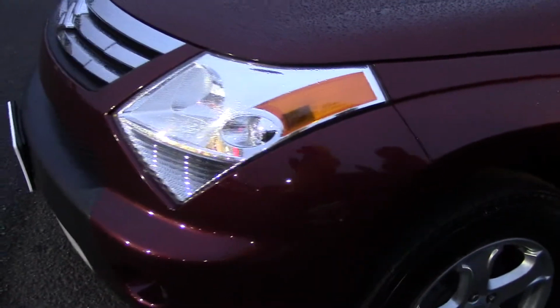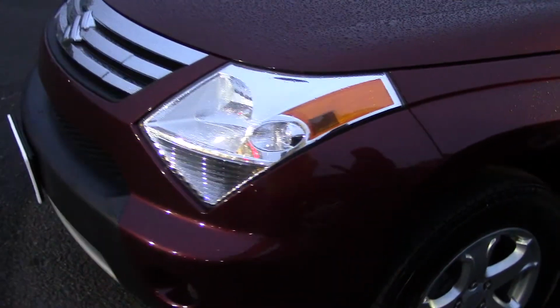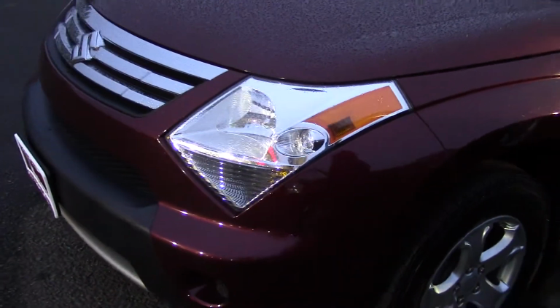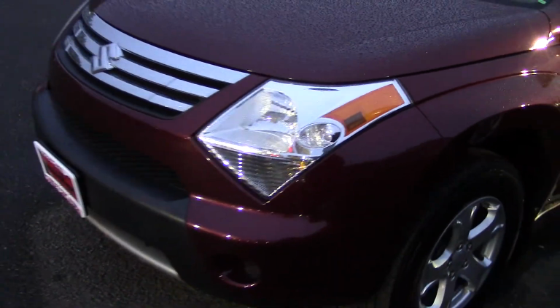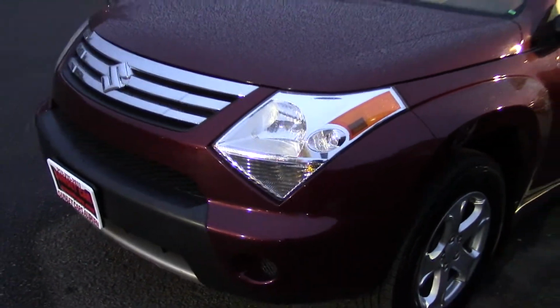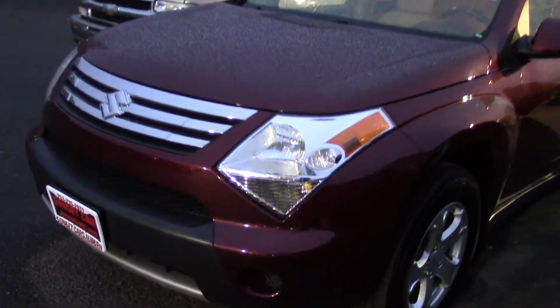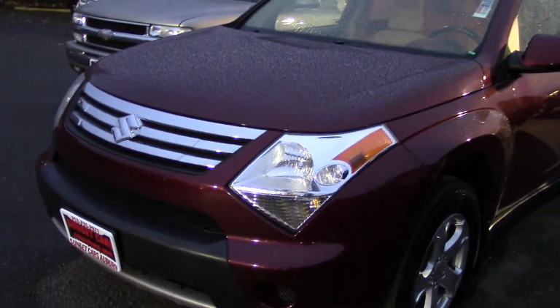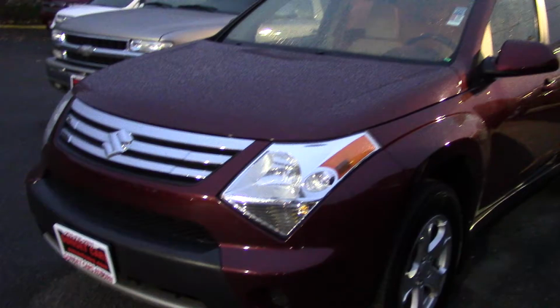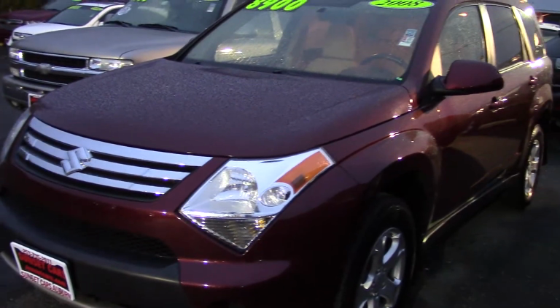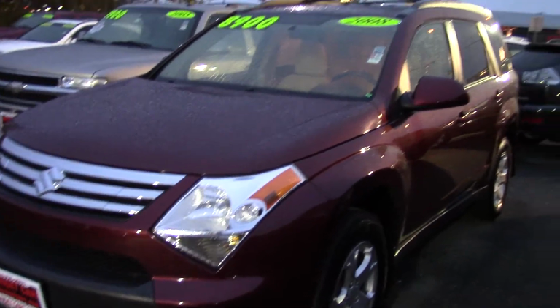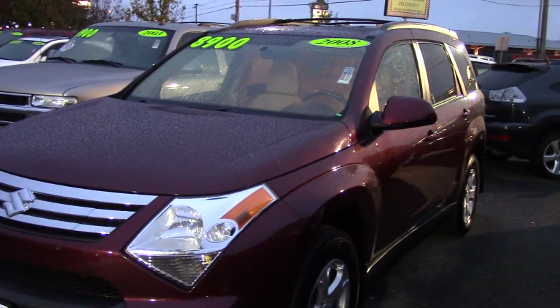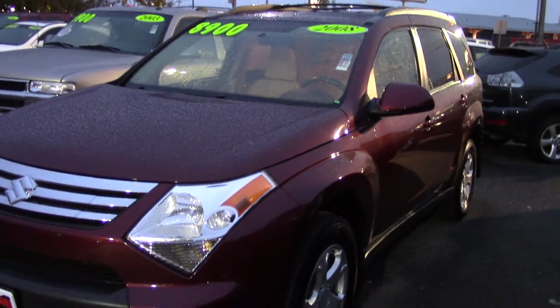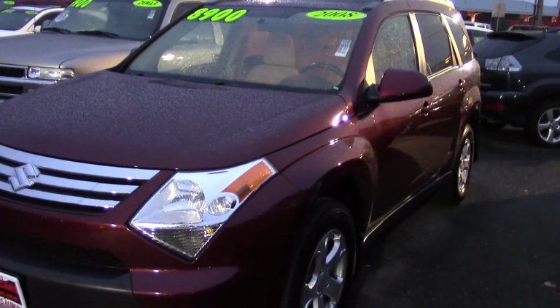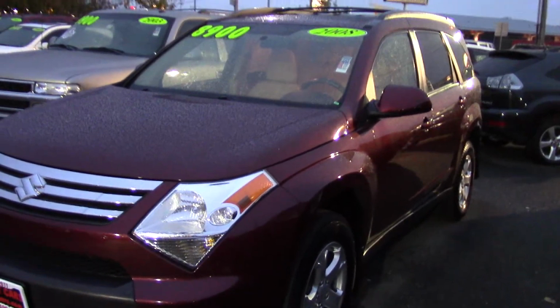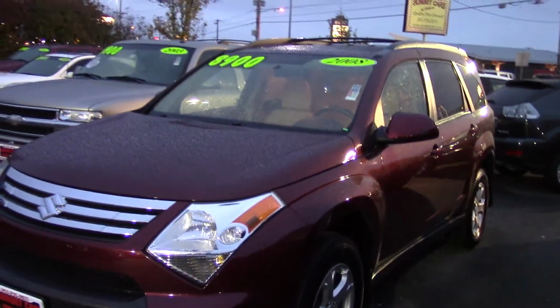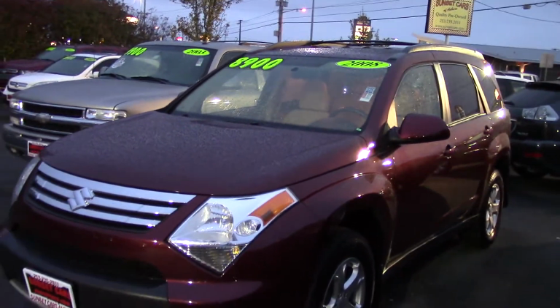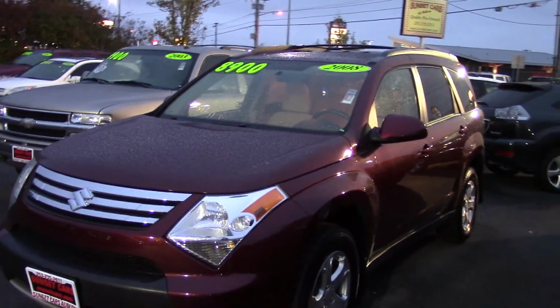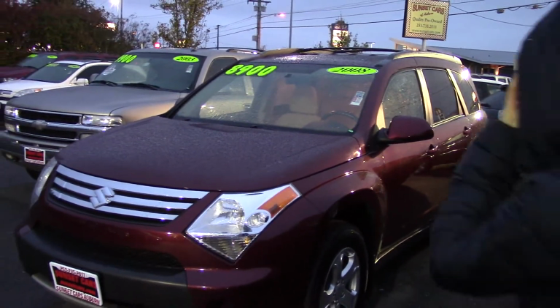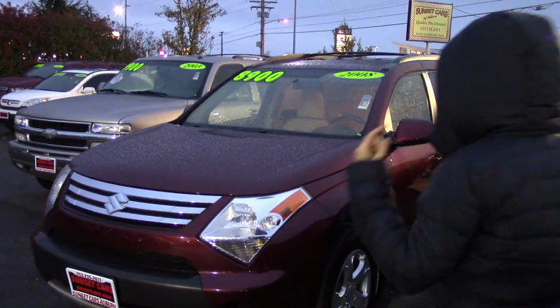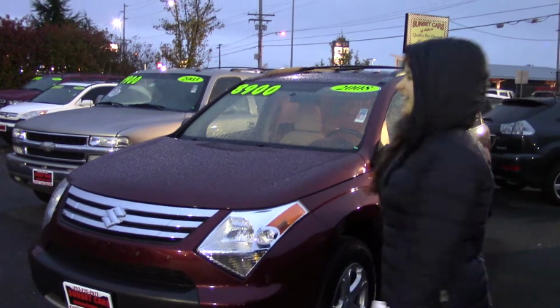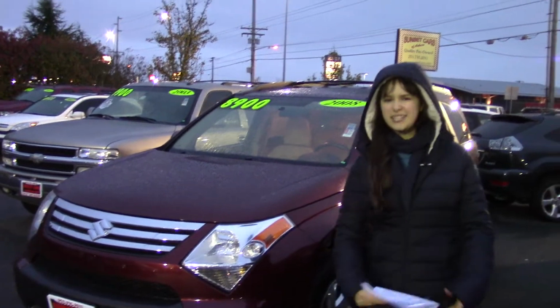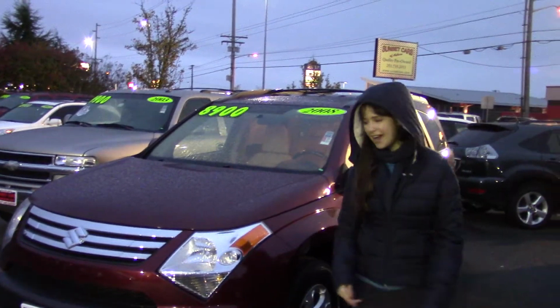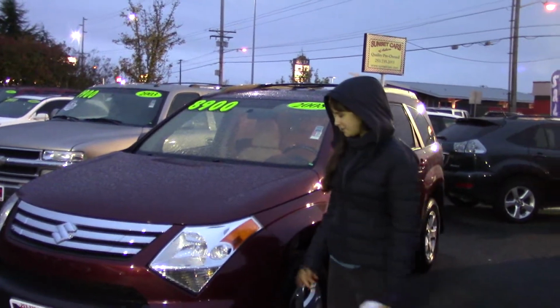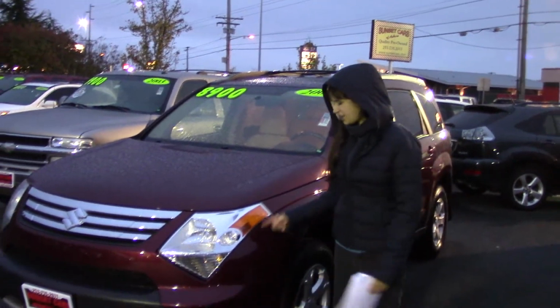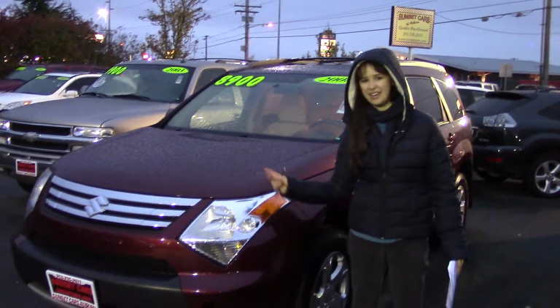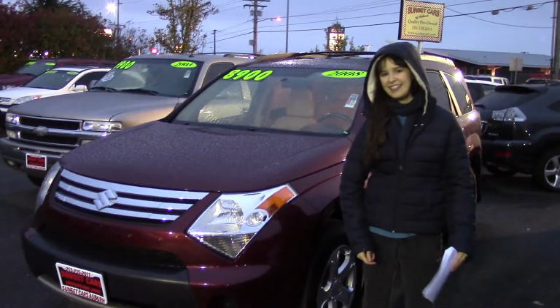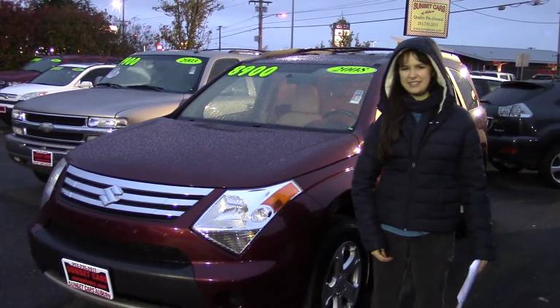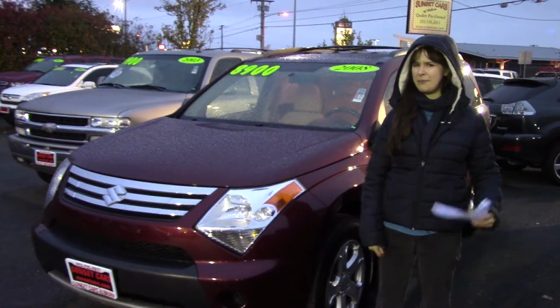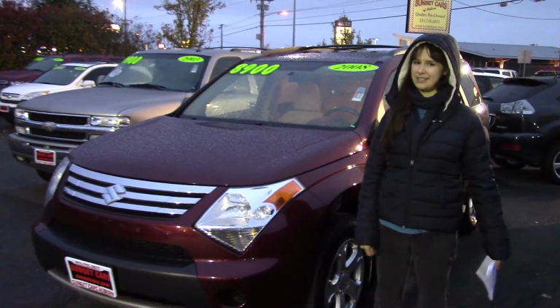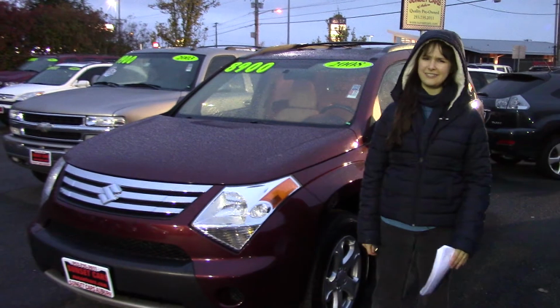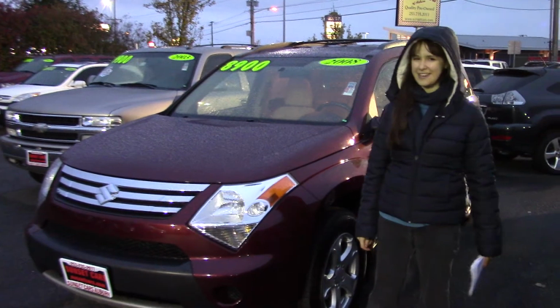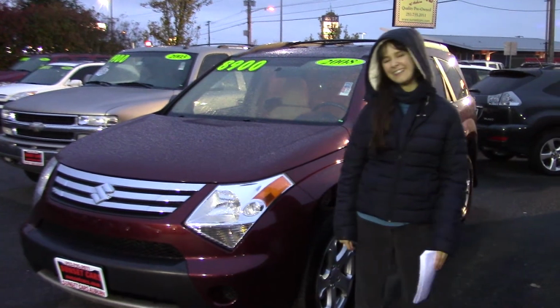It also has privacy glass, a power glass sunroof, a roof rack, and a handy rear liftgate. It's got a distinctive style too — the shape of the headlights, just everything about it is really unique.